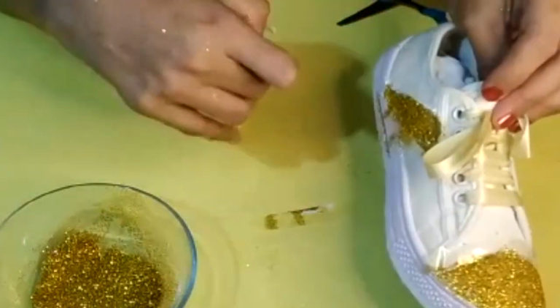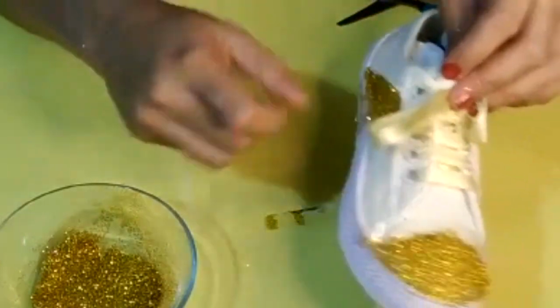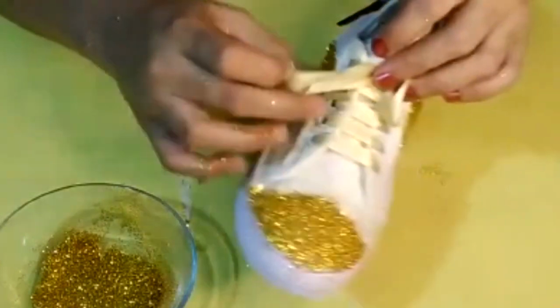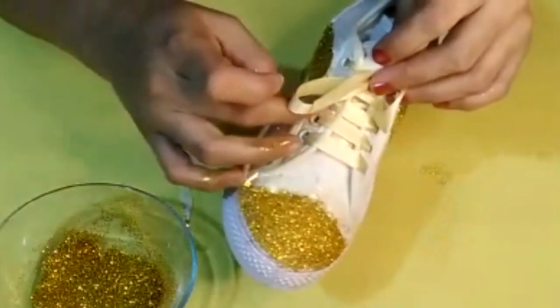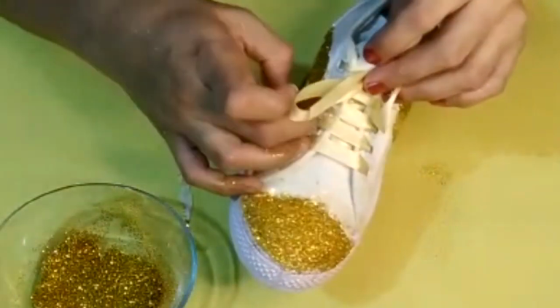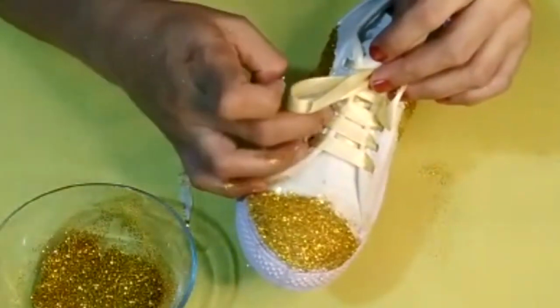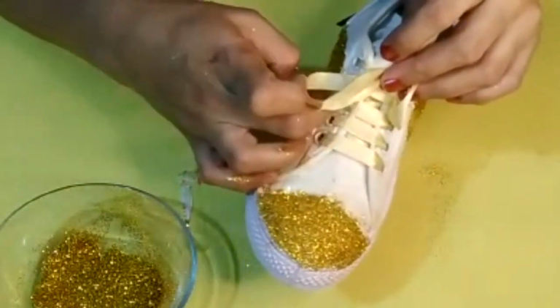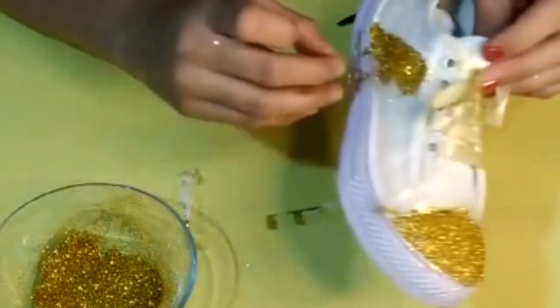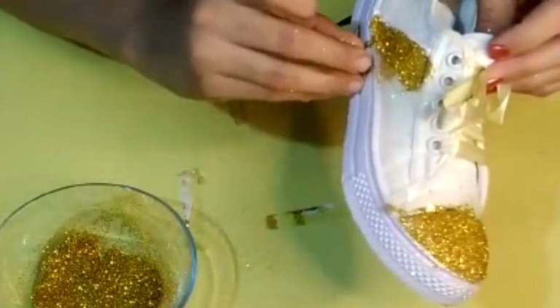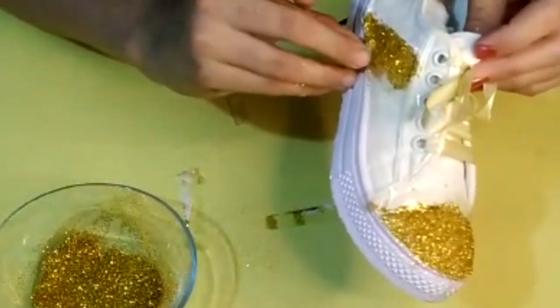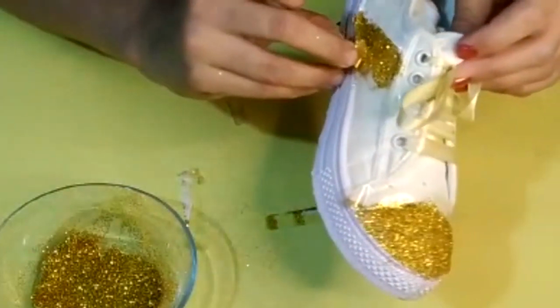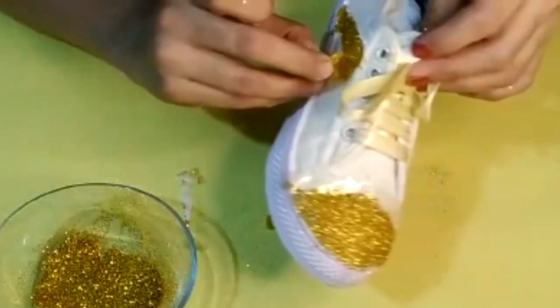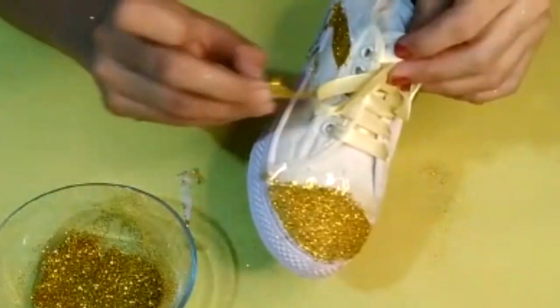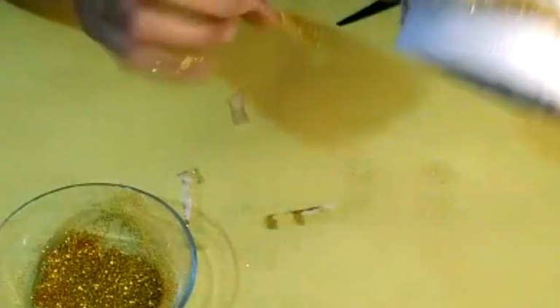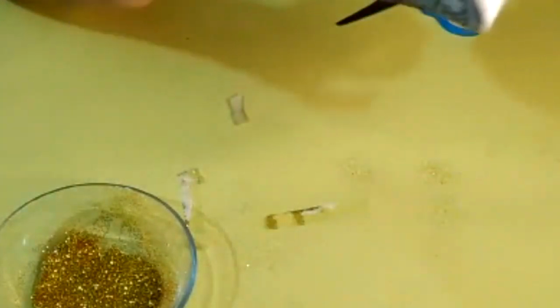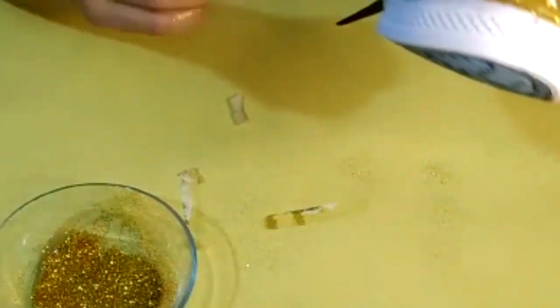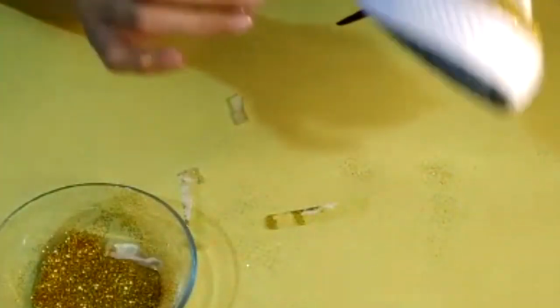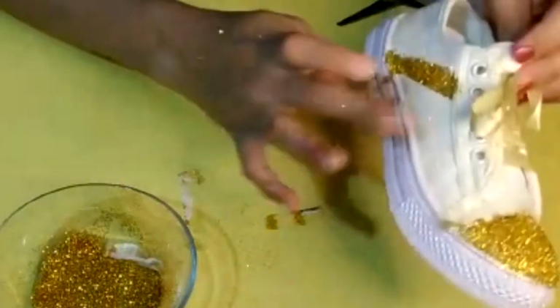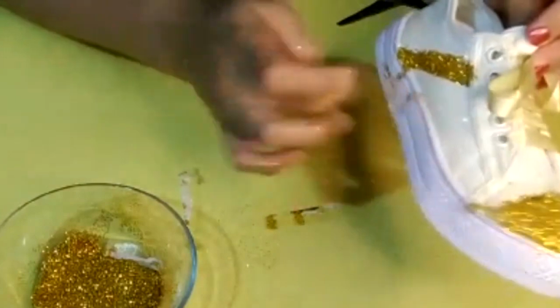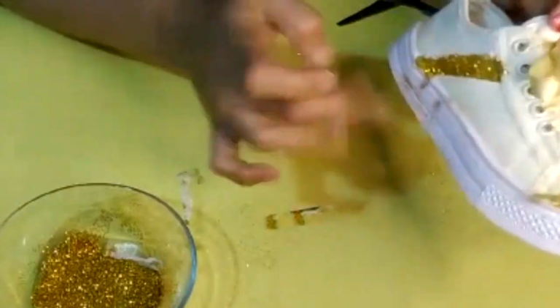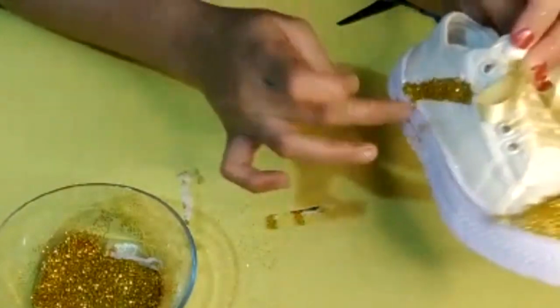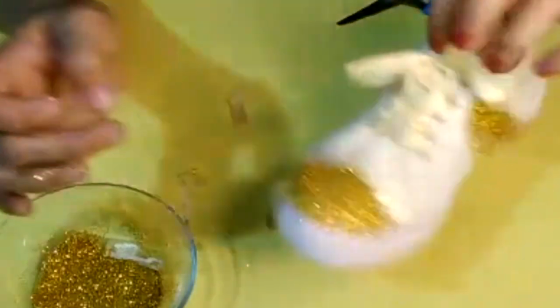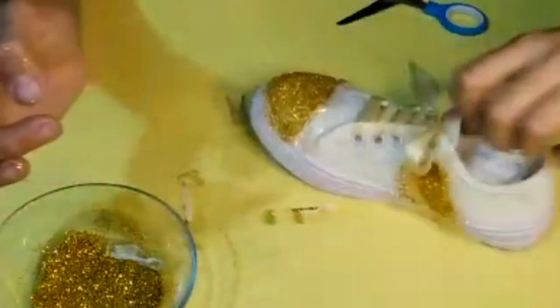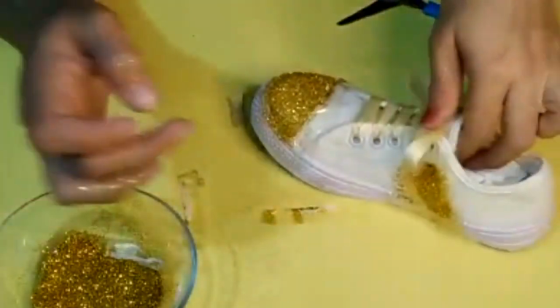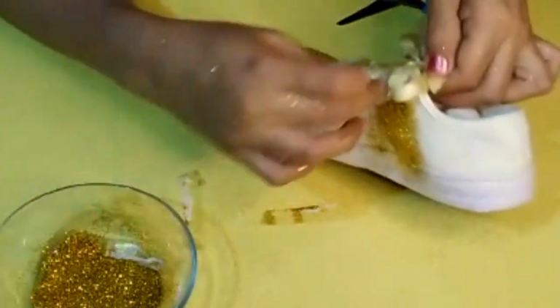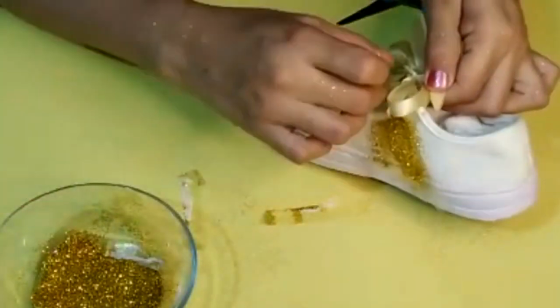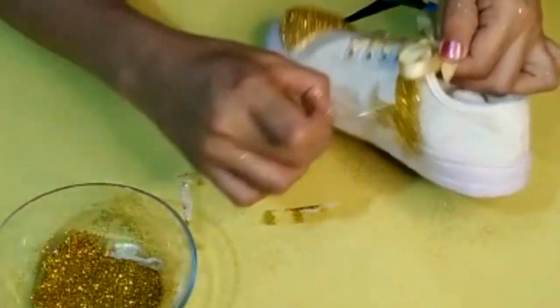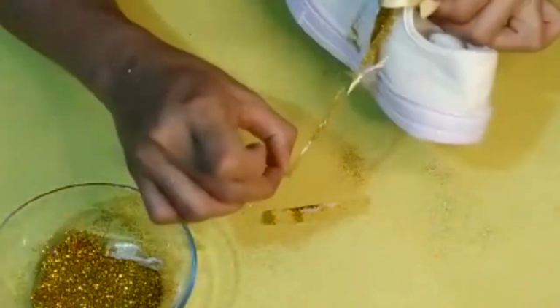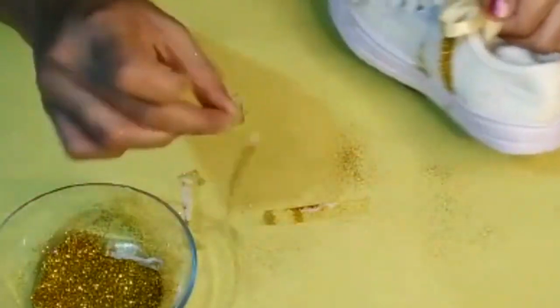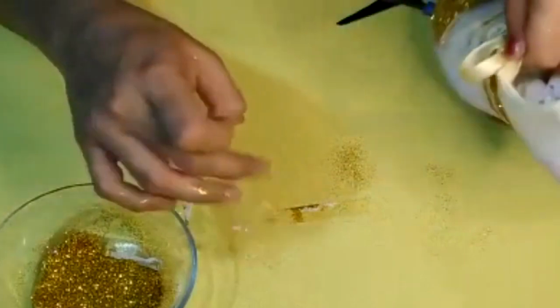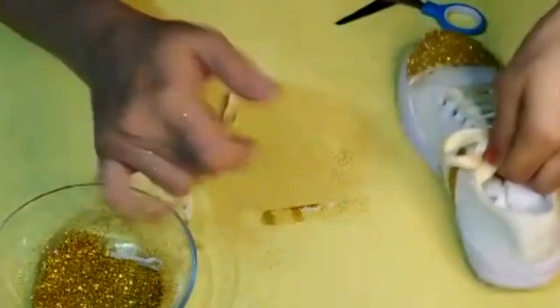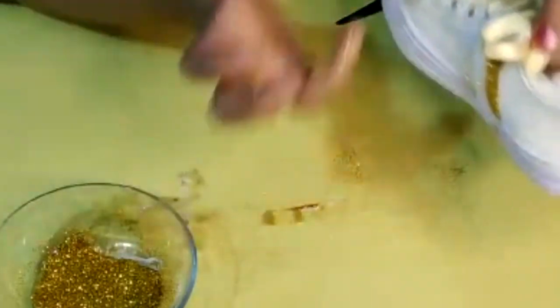After at least two to three hours, take off the scotch tape. I'm taking it off a bit earlier just to show you how it looks, but remember you have to wait for at least a few hours.